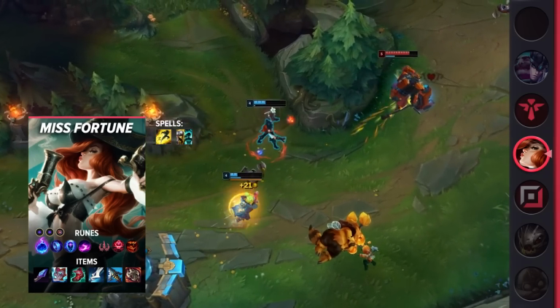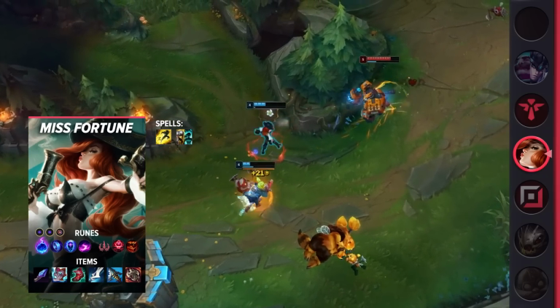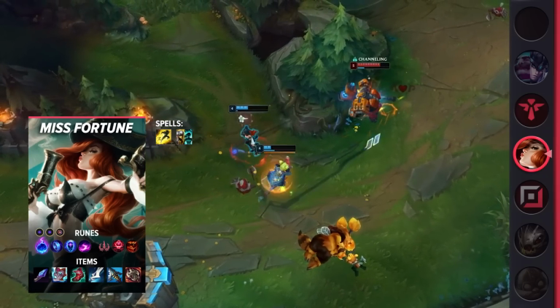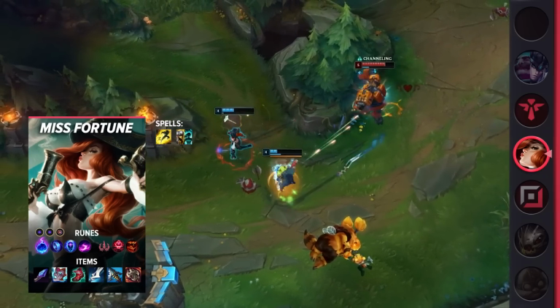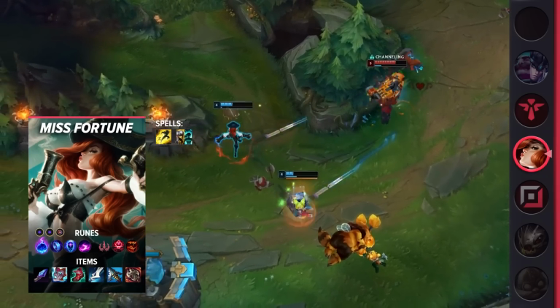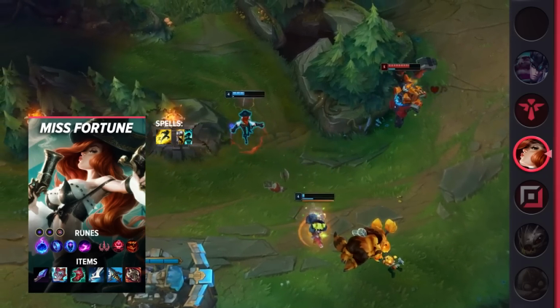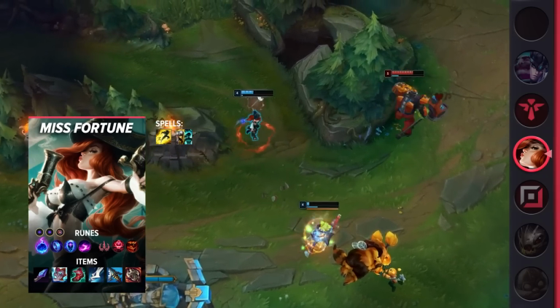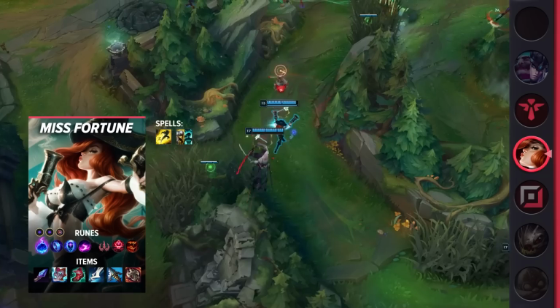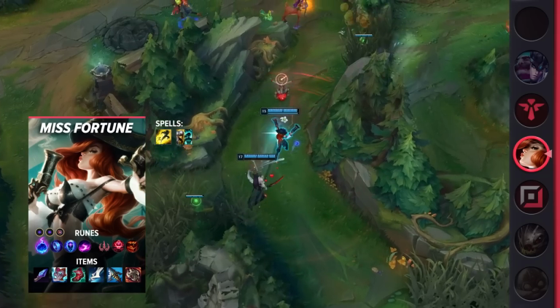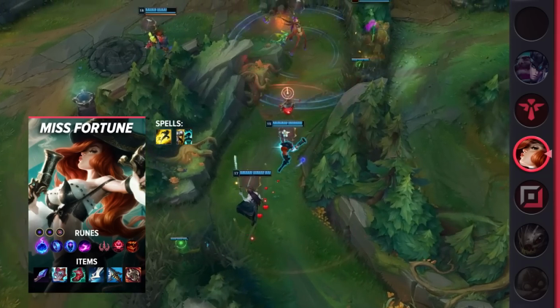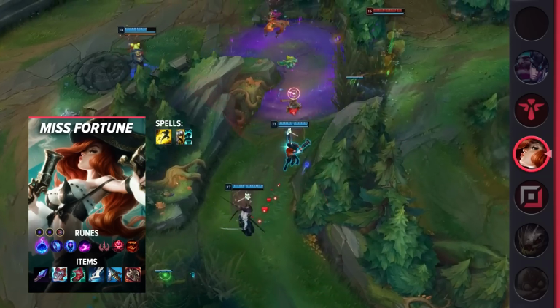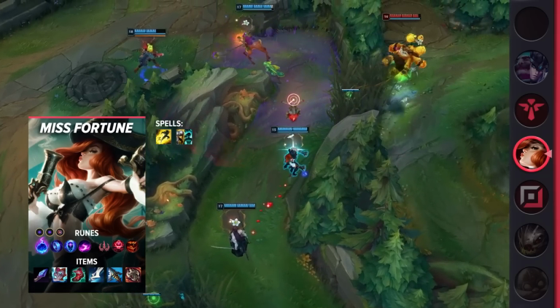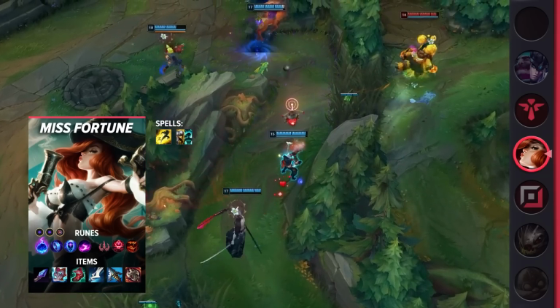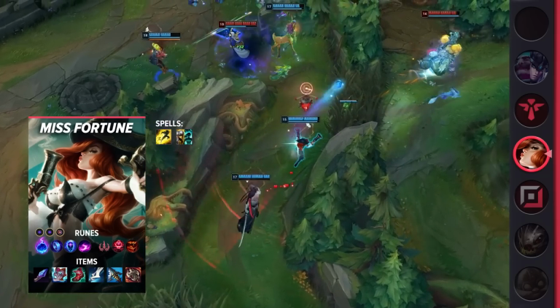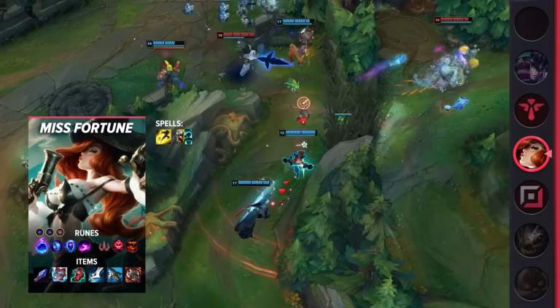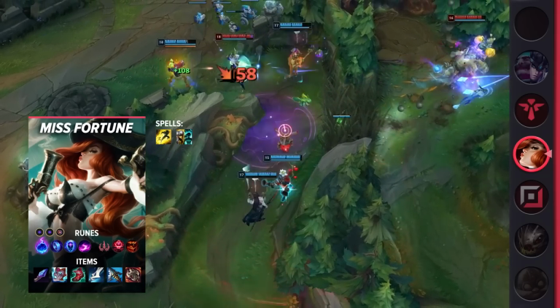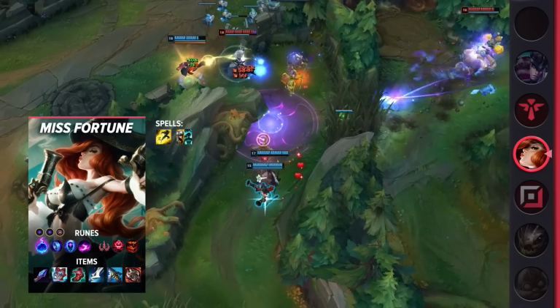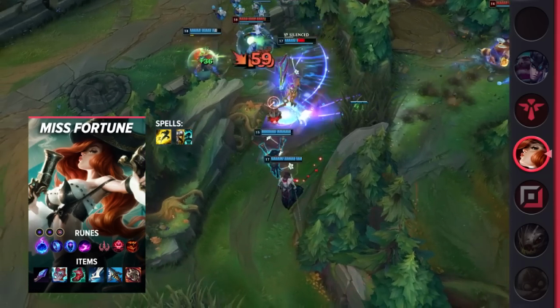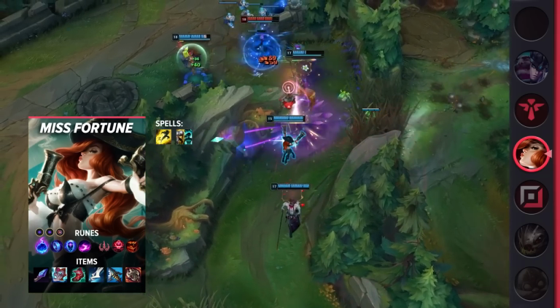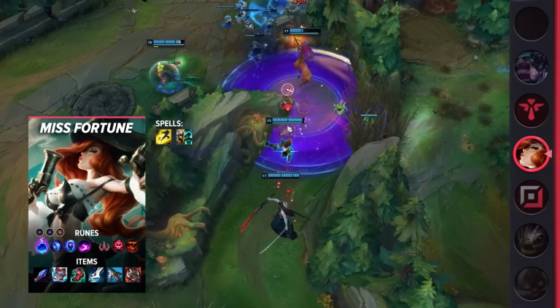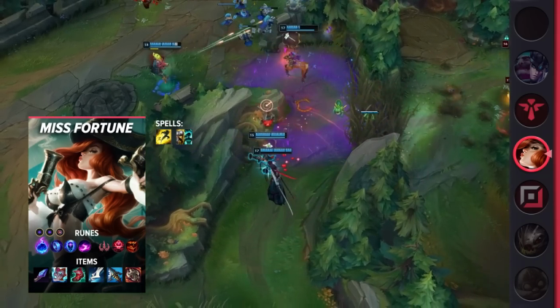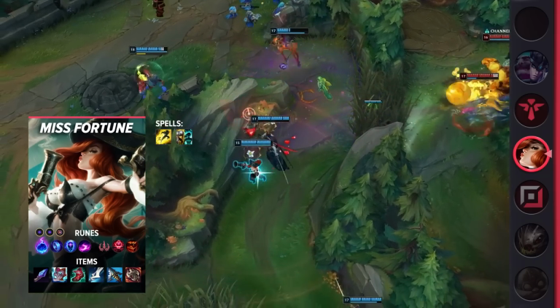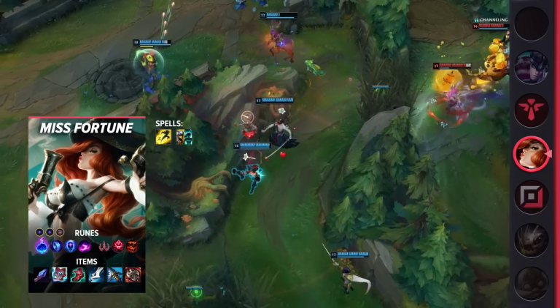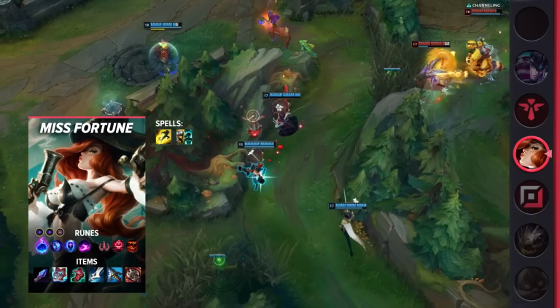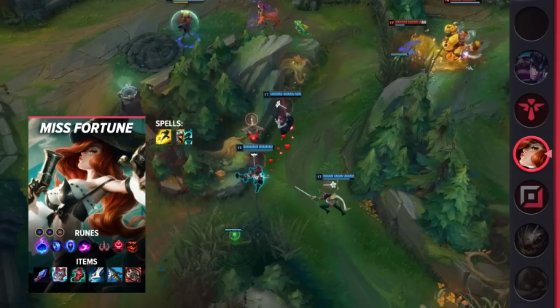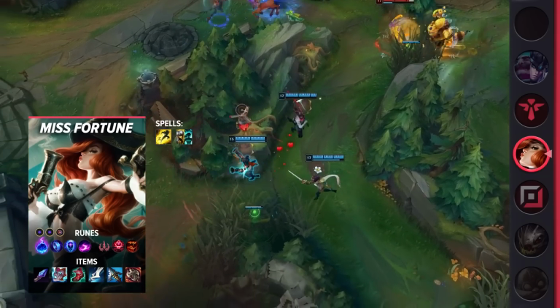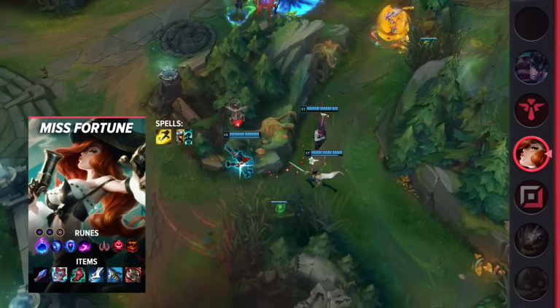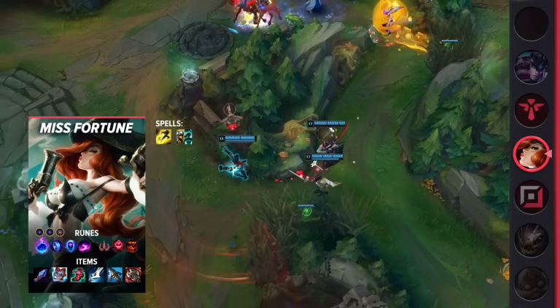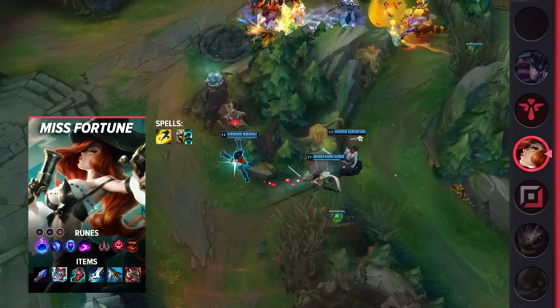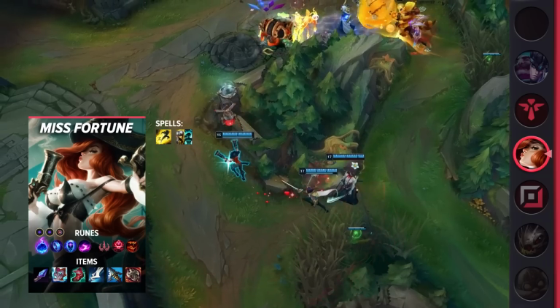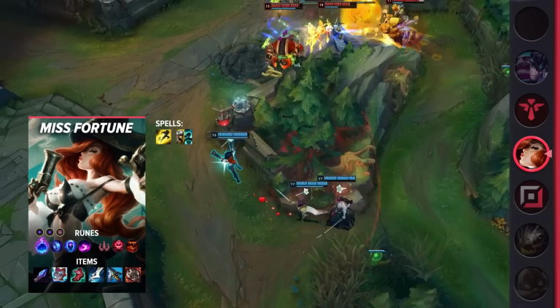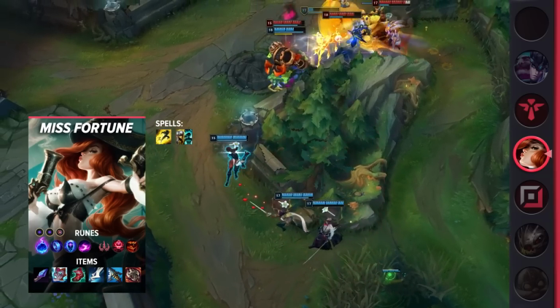As for your runes, you'll be taking Arcane Comet, Manaflow Band, Transcendence, Scorch, Zombie Ward, and Treasure Hunter. These runes will help you dominate the laning phase as you whittle down the enemy's HP bar.